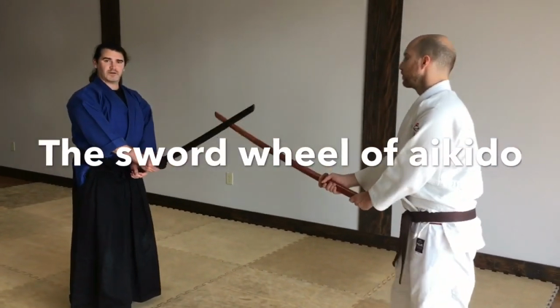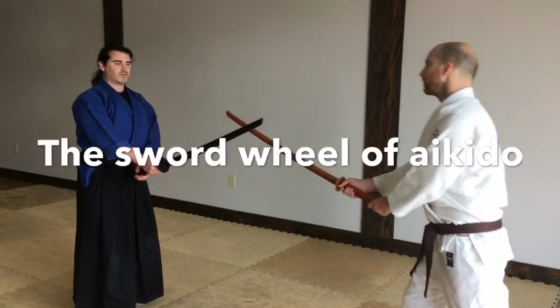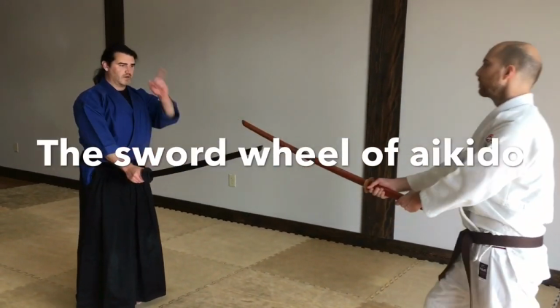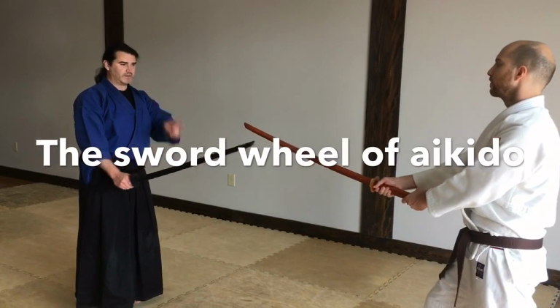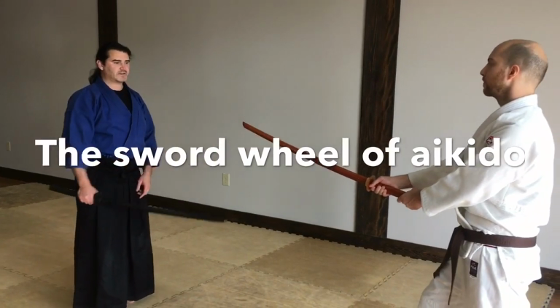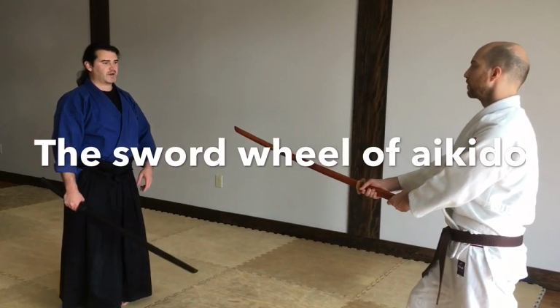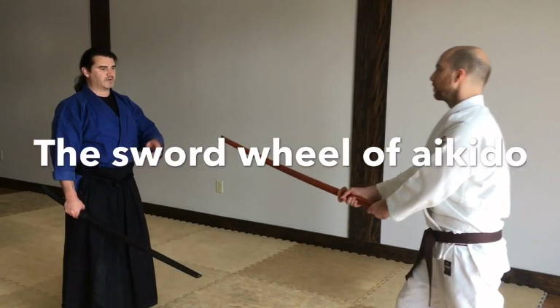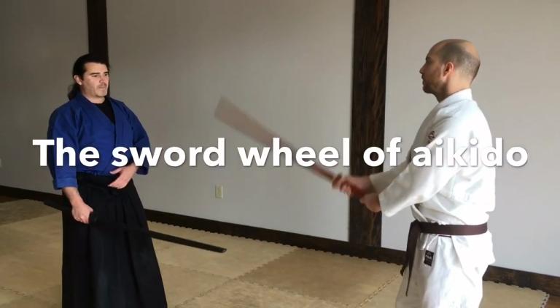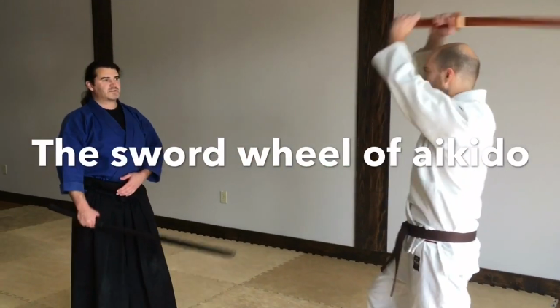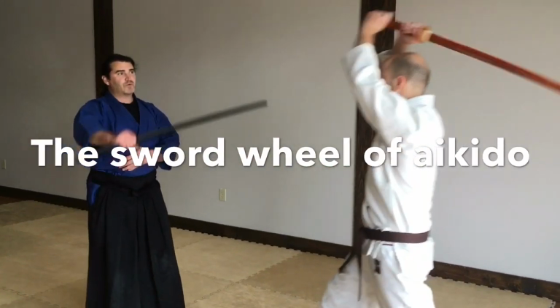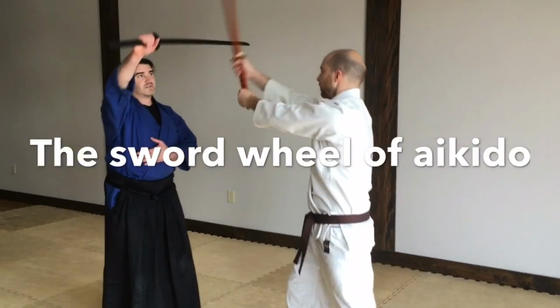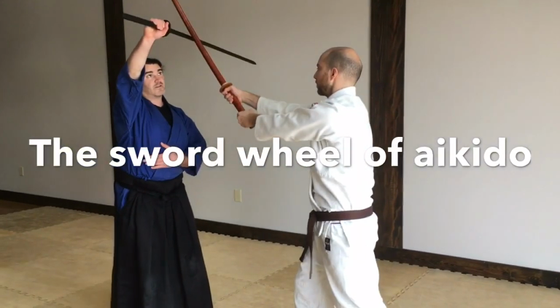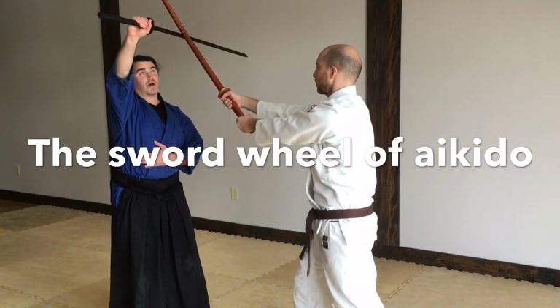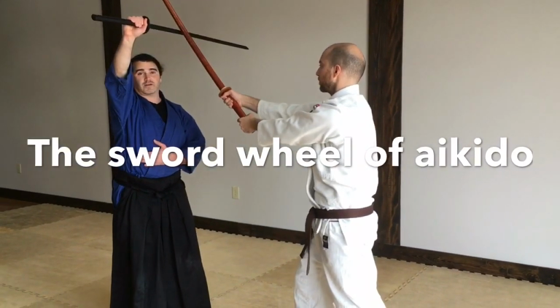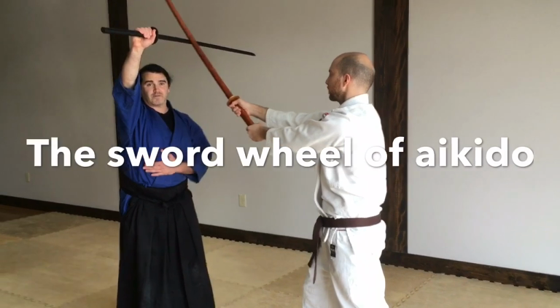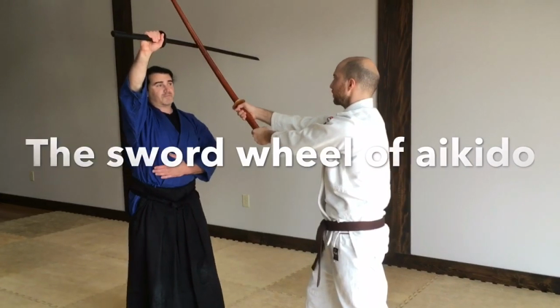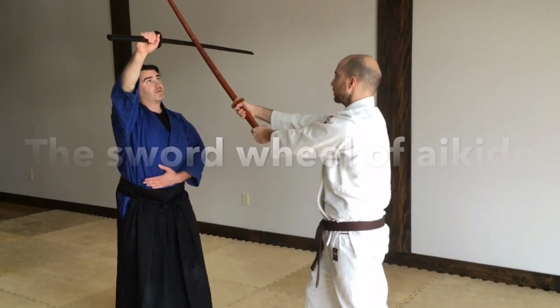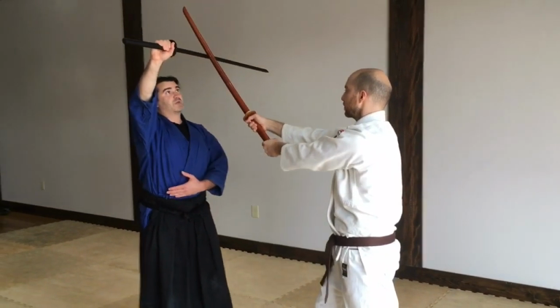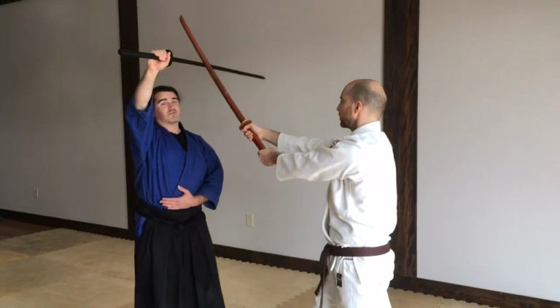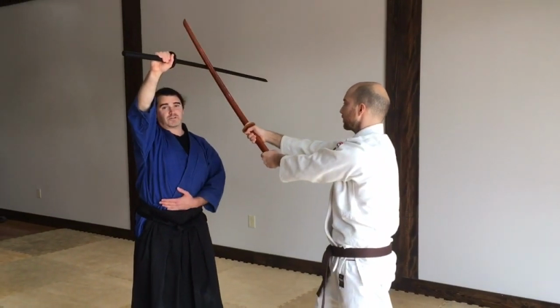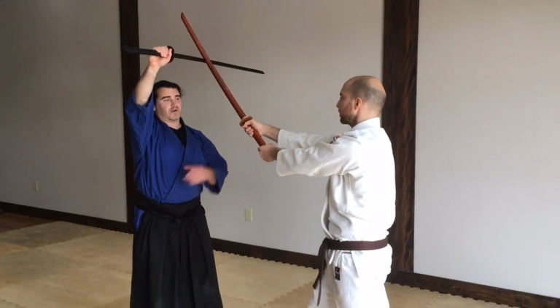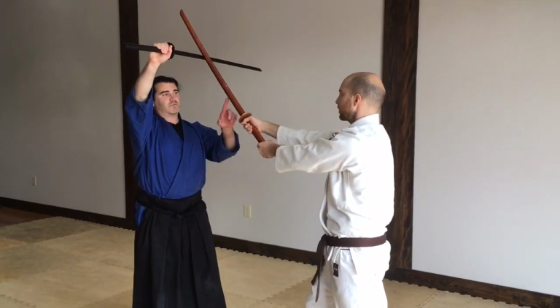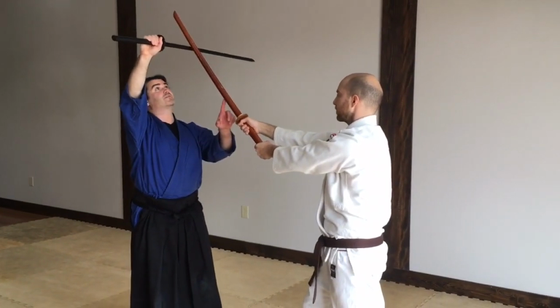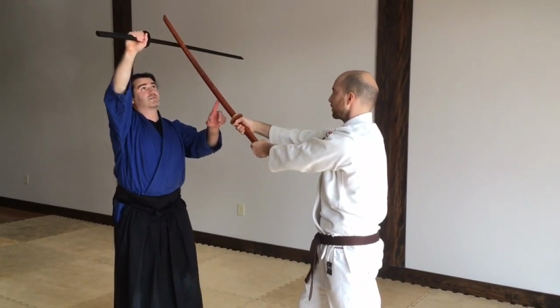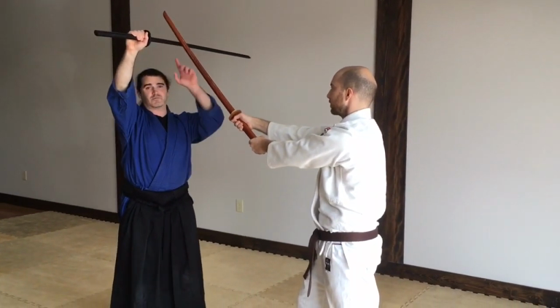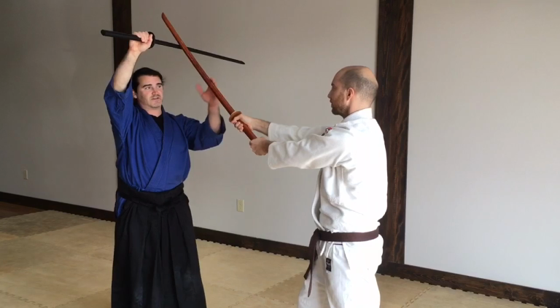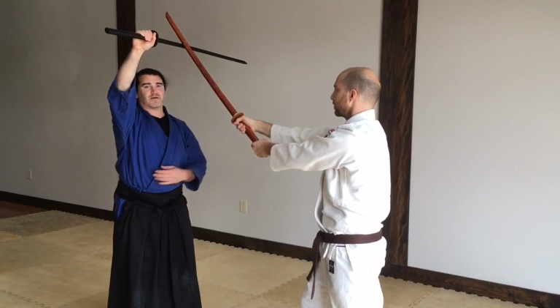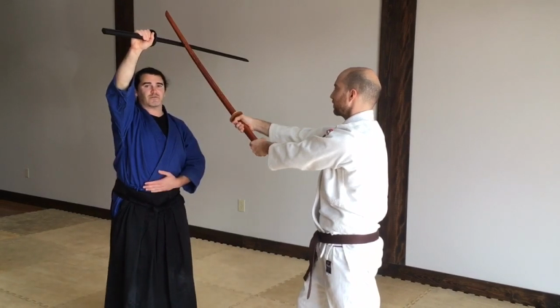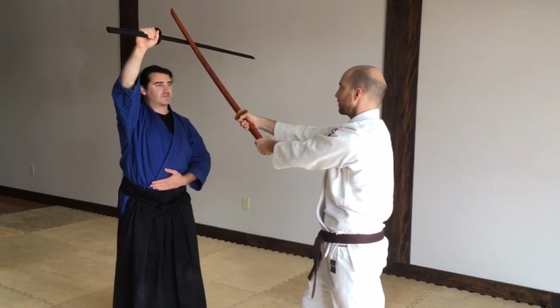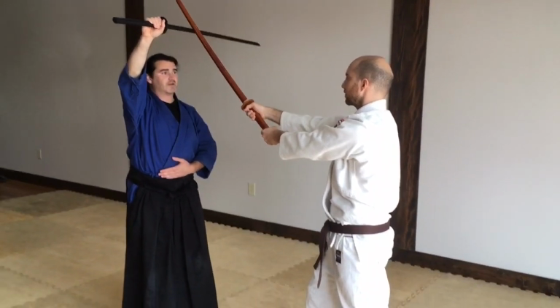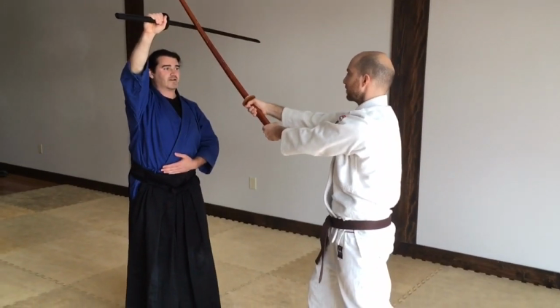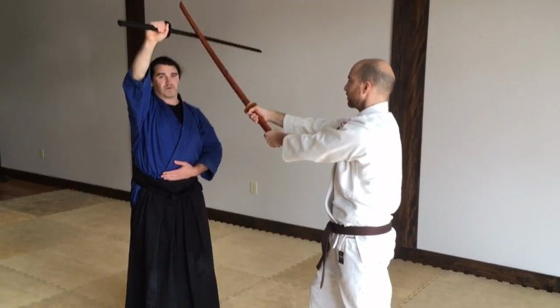In sword work, when he strikes down at my head, you'll see in movies this block right here. Well, this block is only partially correct. In movies, you'll see them do this and it stops the other person's sword — and that's horse crap.